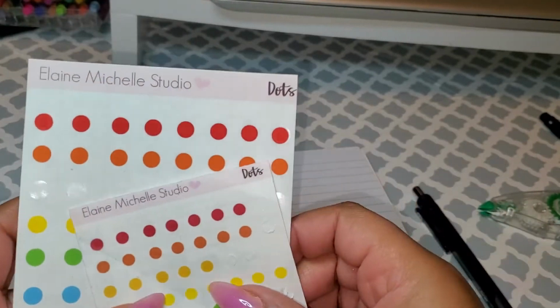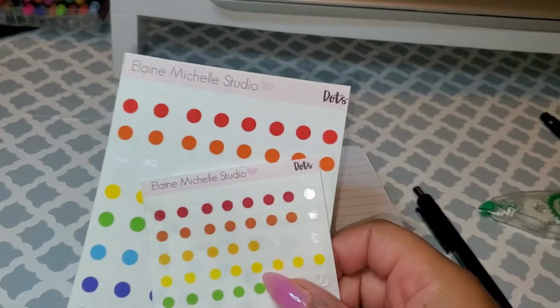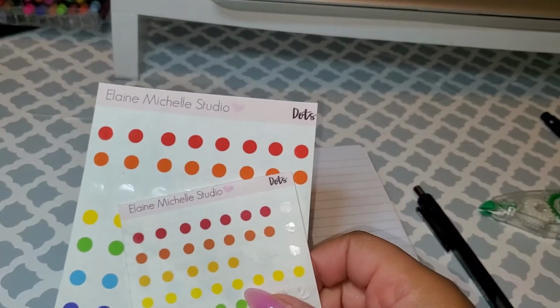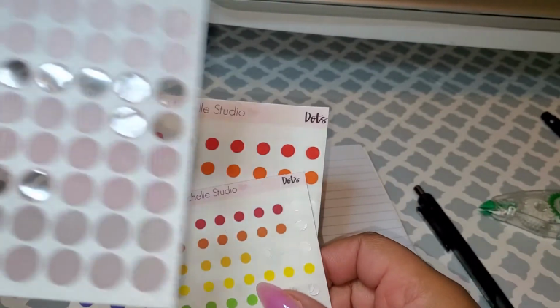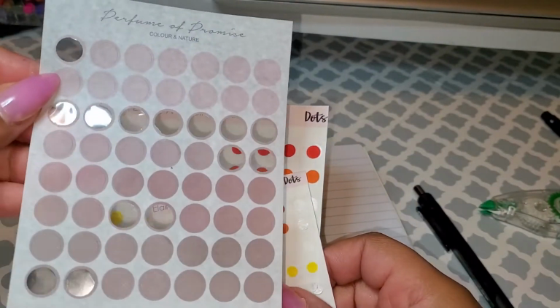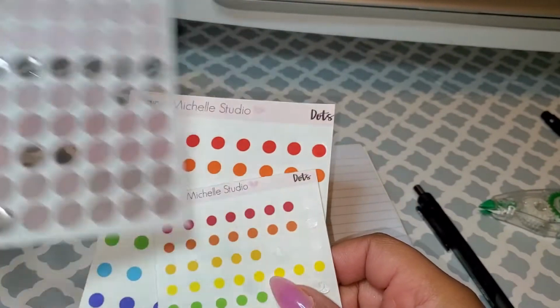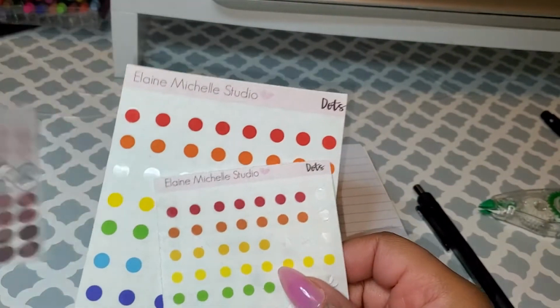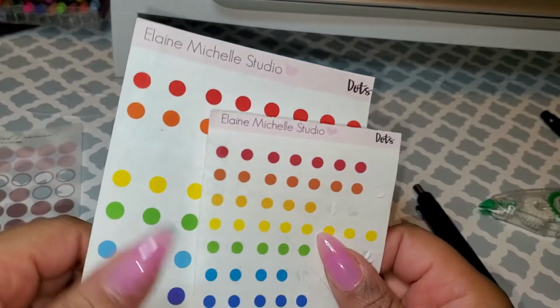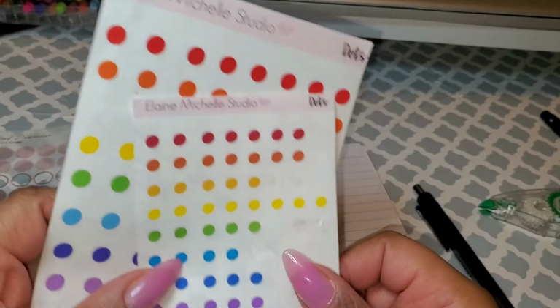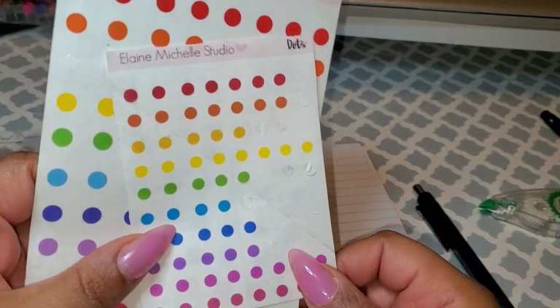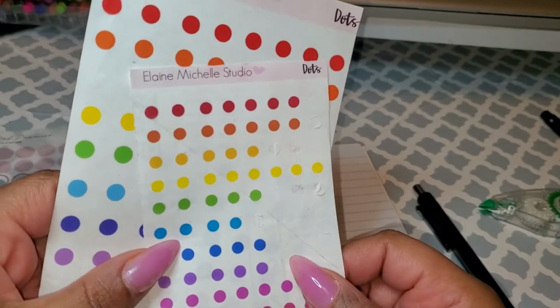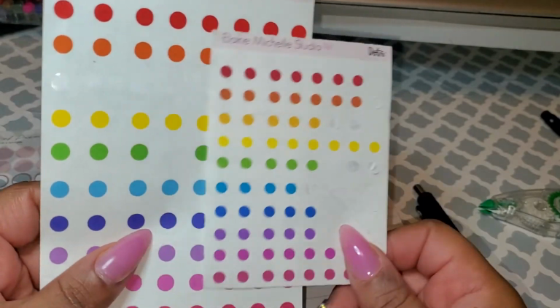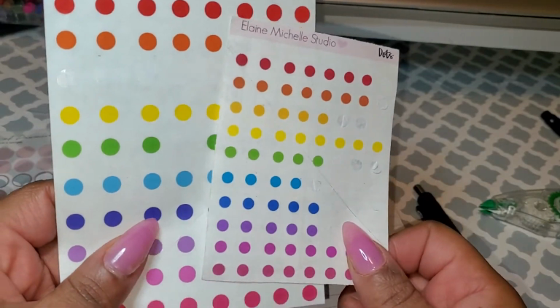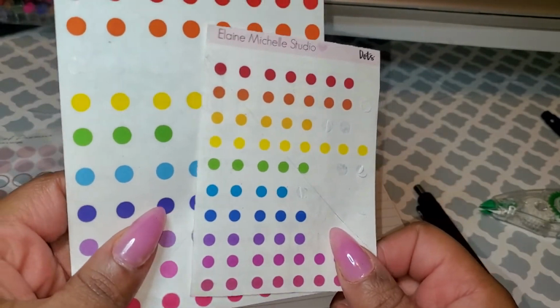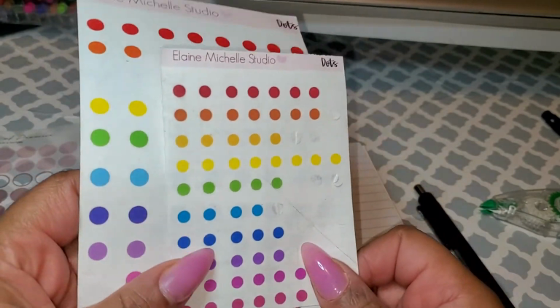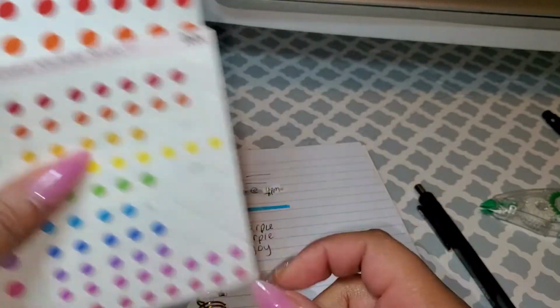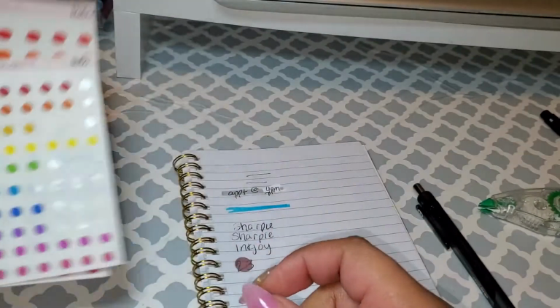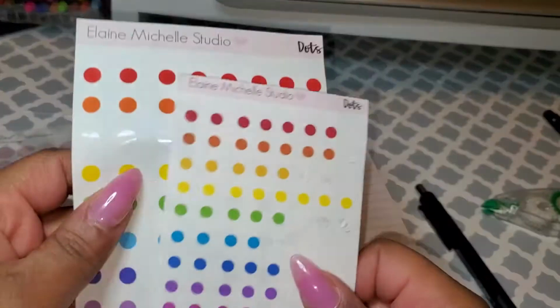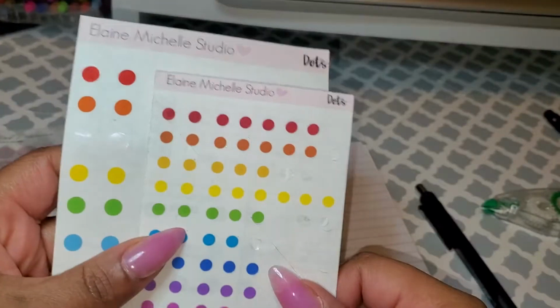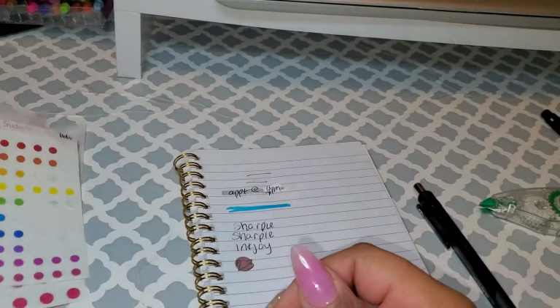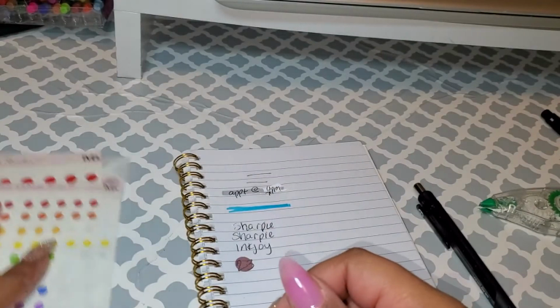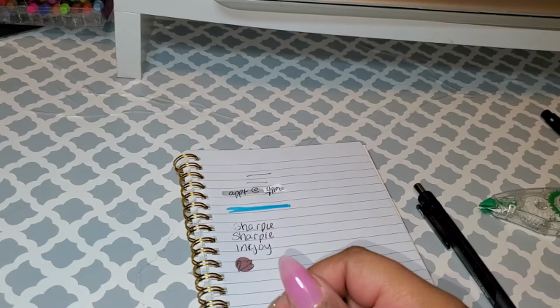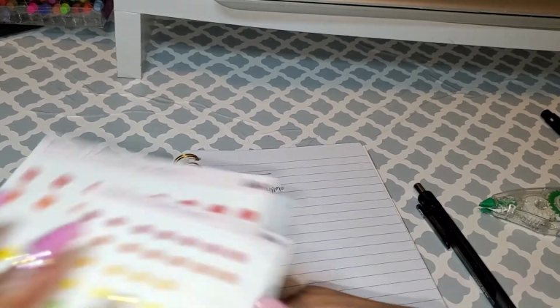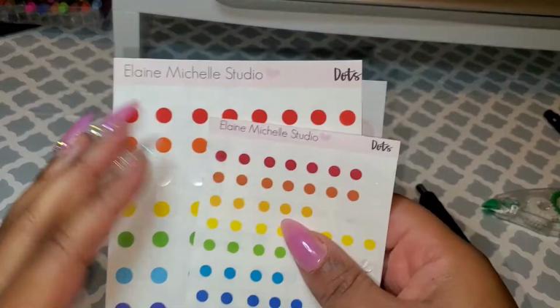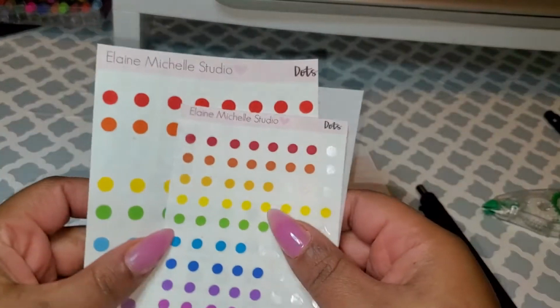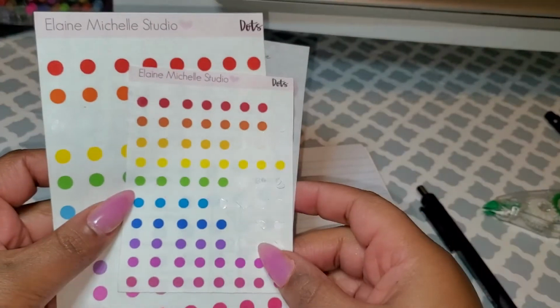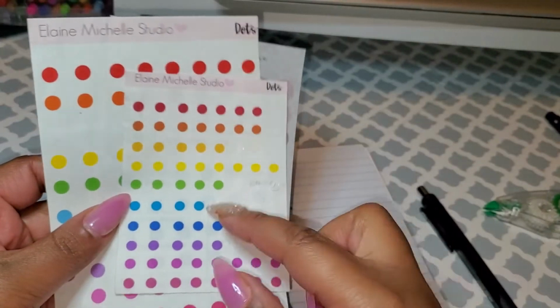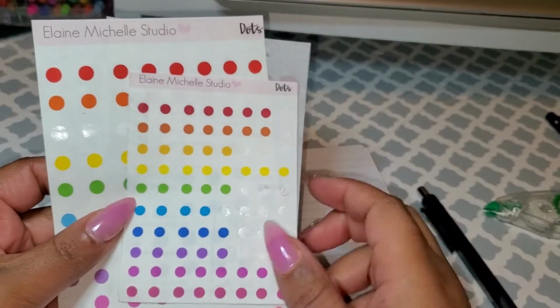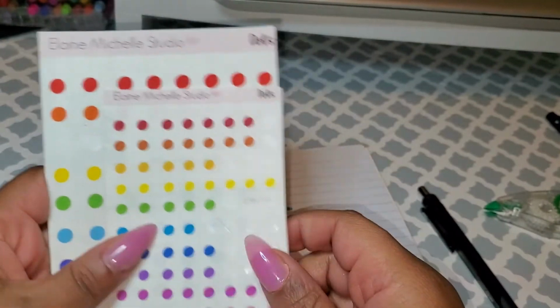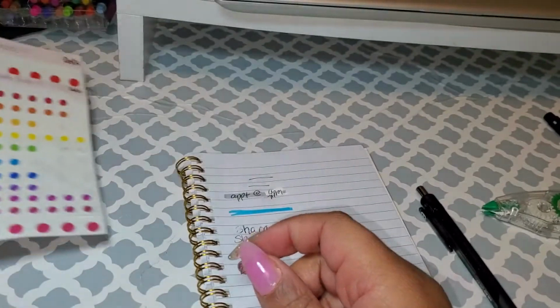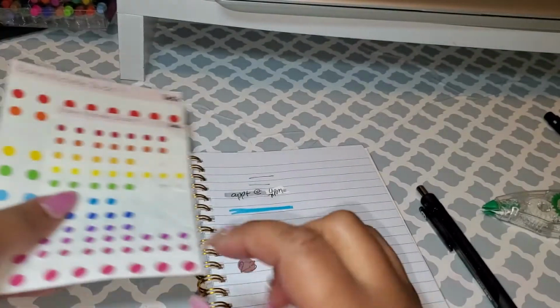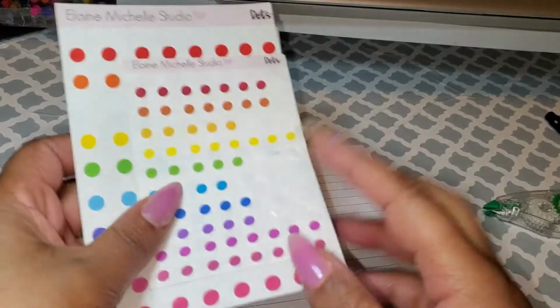In fact, I got these off of AliExpress and I got these from E. Michelle. I love the different sizes — it has the same kind of color pattern. So for days you want to have more color, you can use dot stickers like this as well.